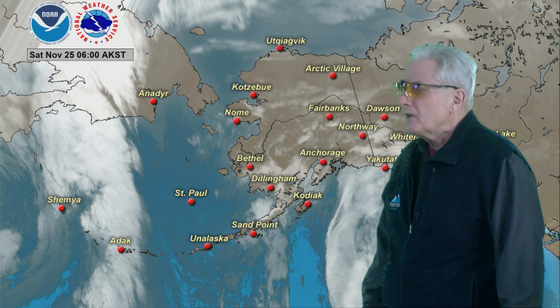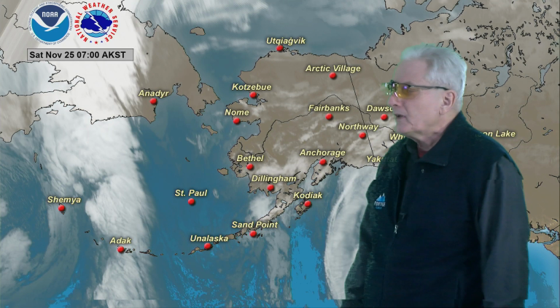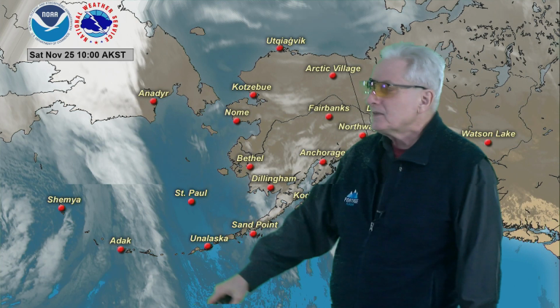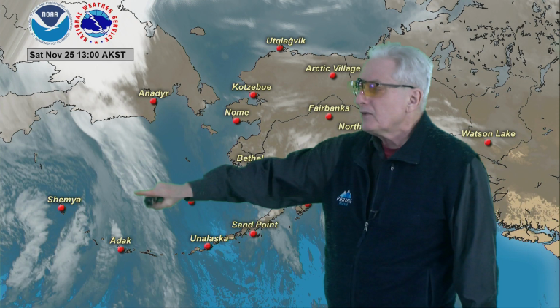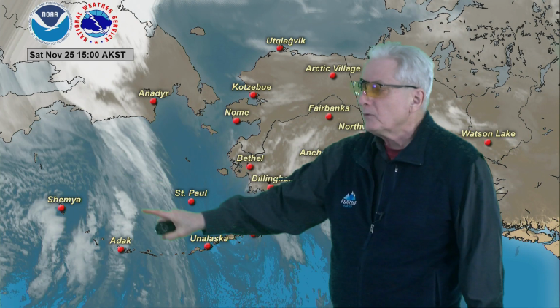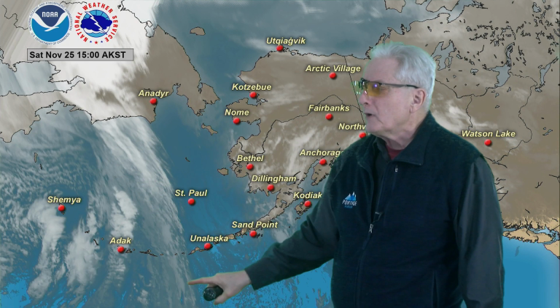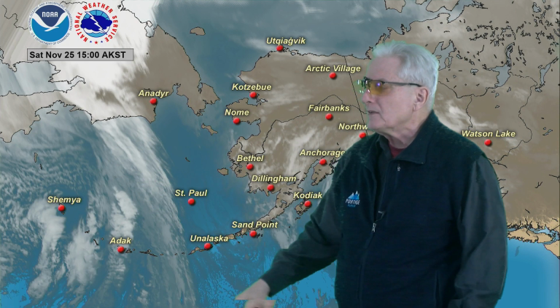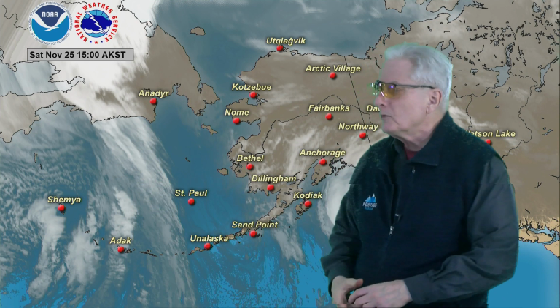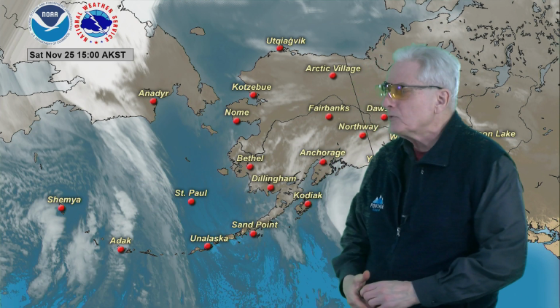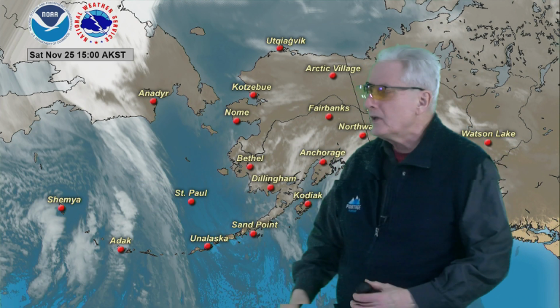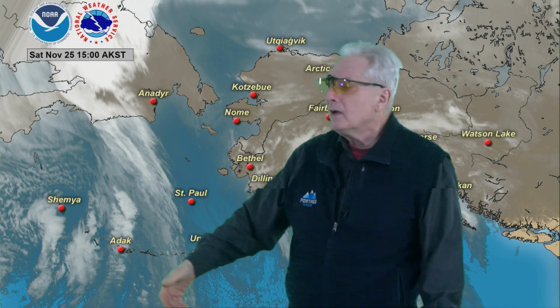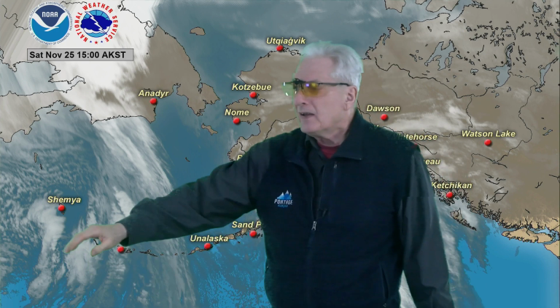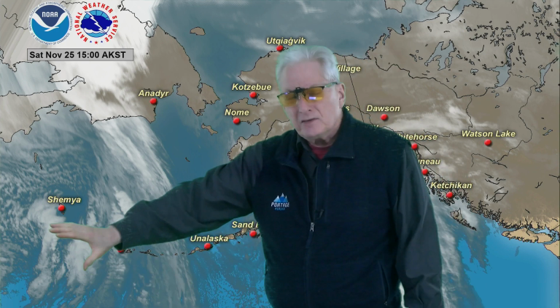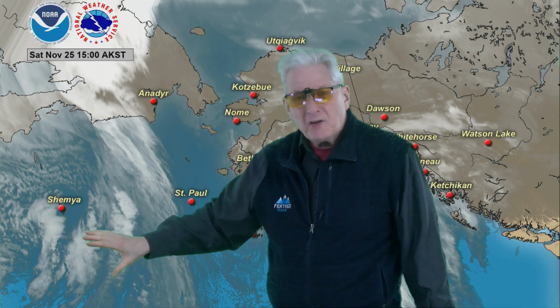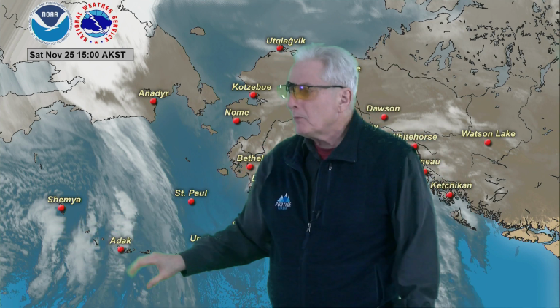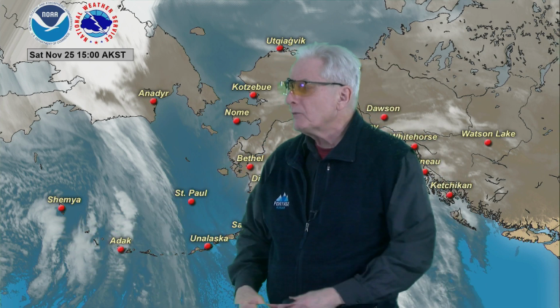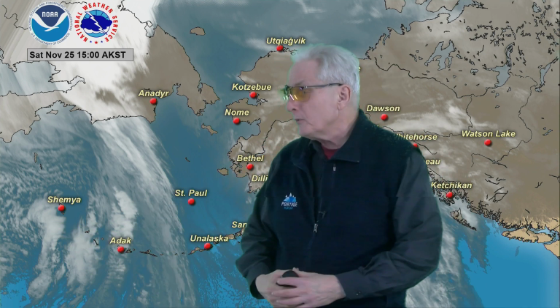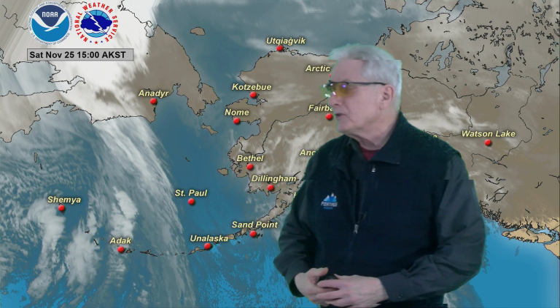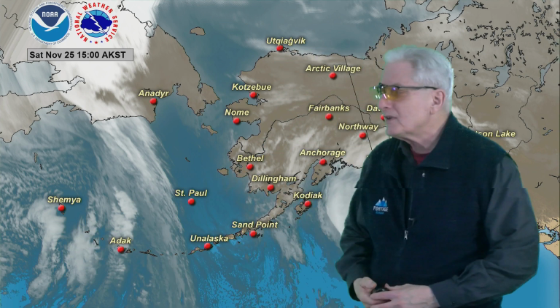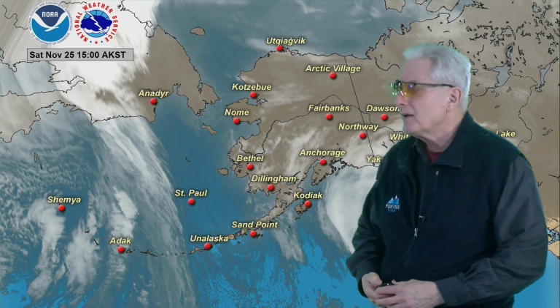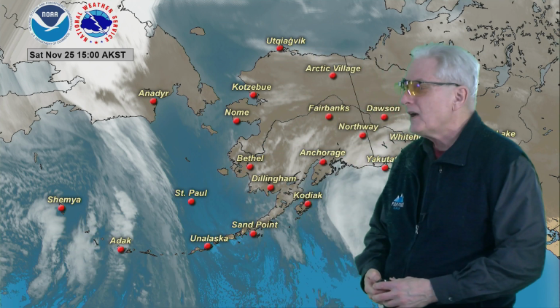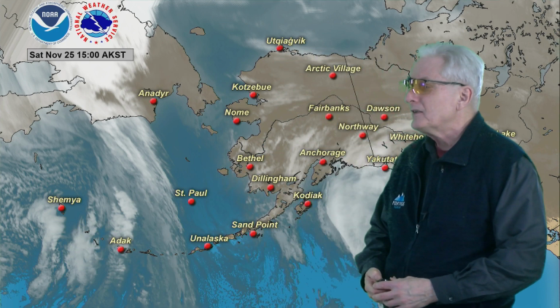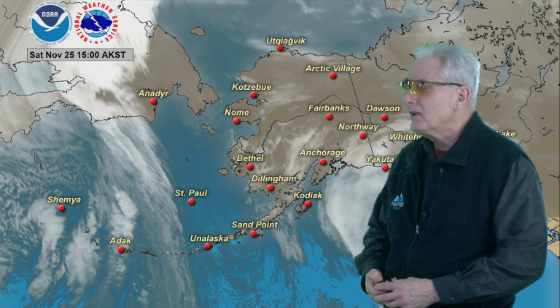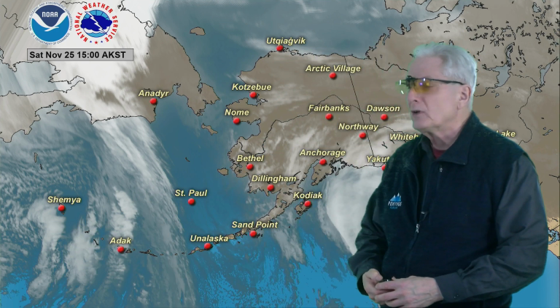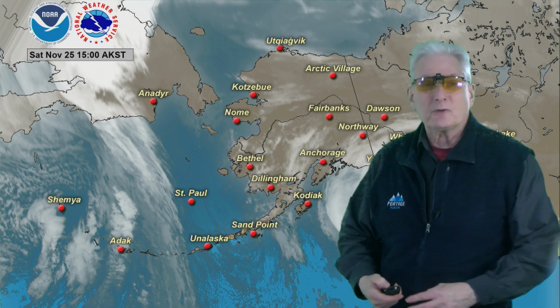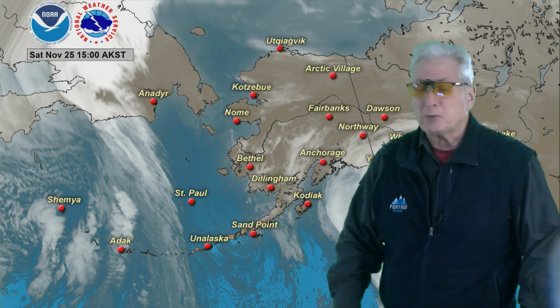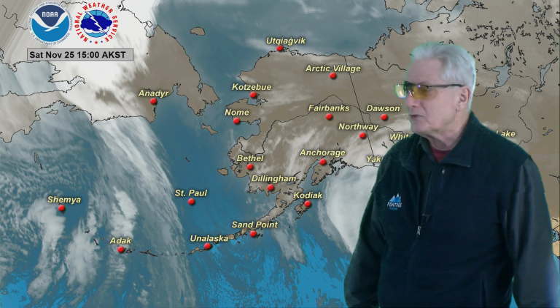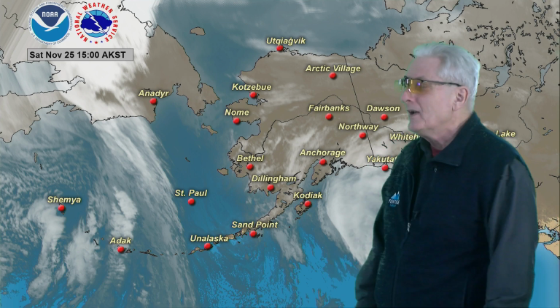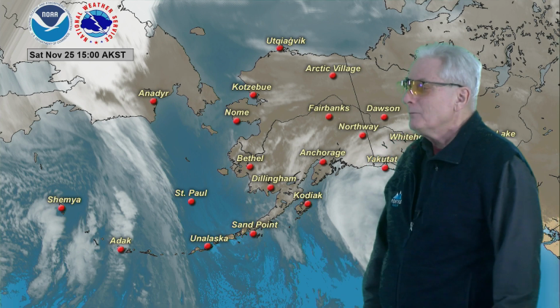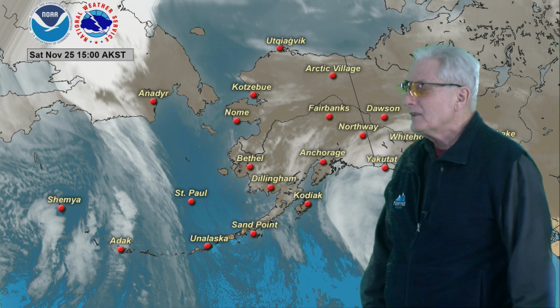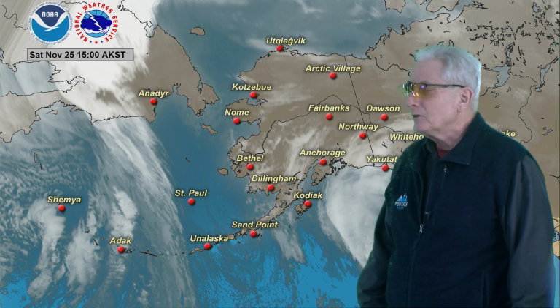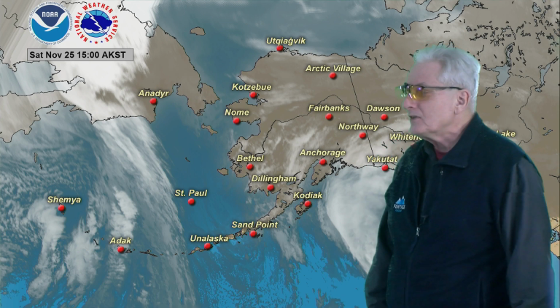Rolling this through again, you can see how this front really weakens as it moves eastward. And then several — three surges of shower activity, each one colder than the previous one, moving into the Aleutians.